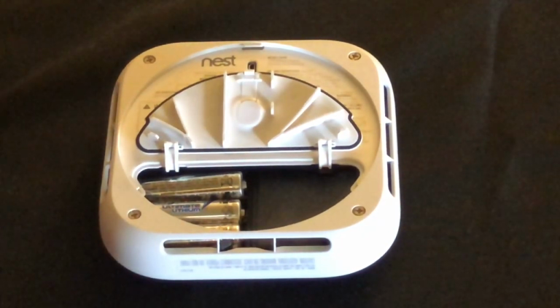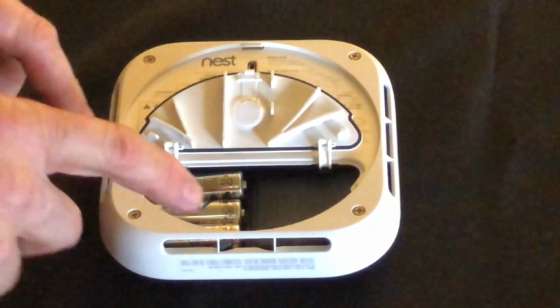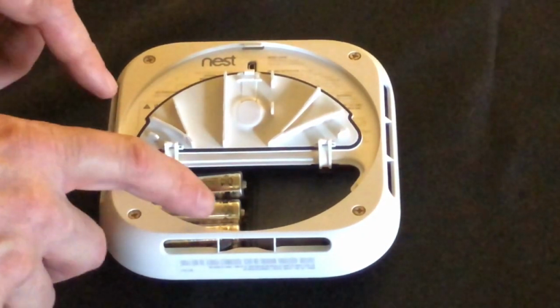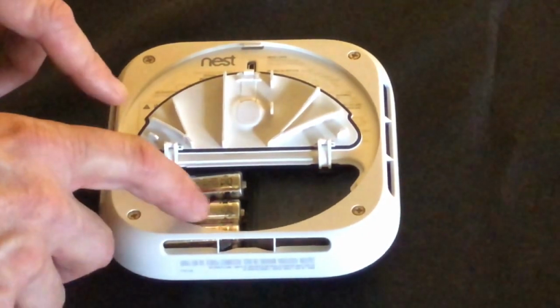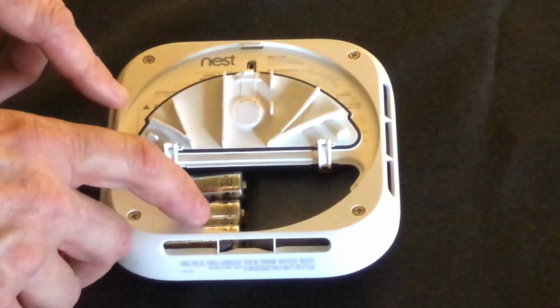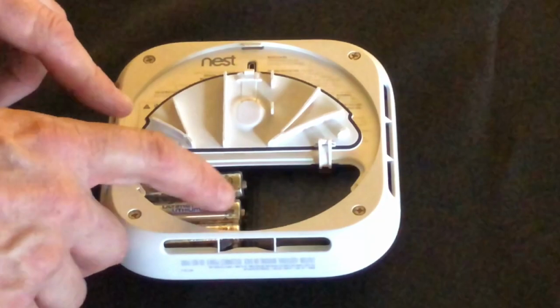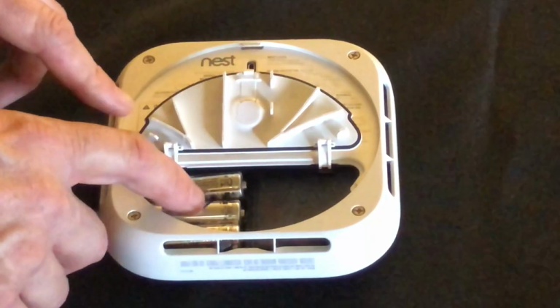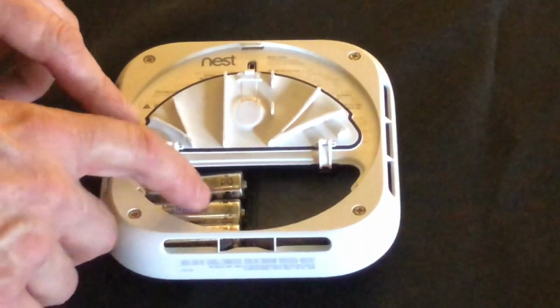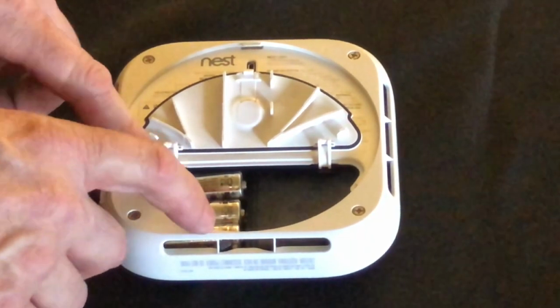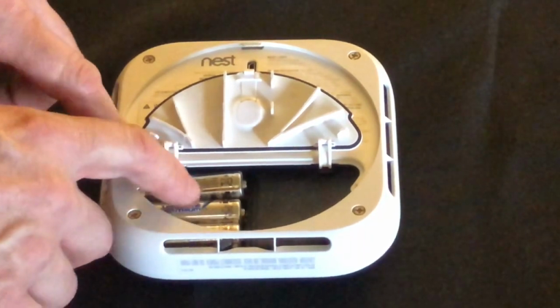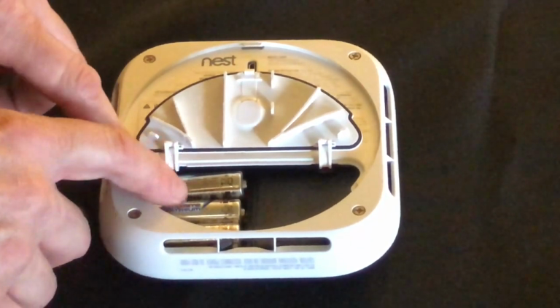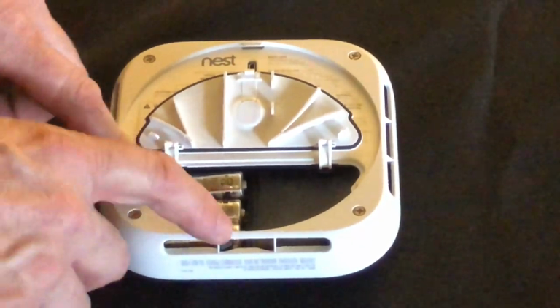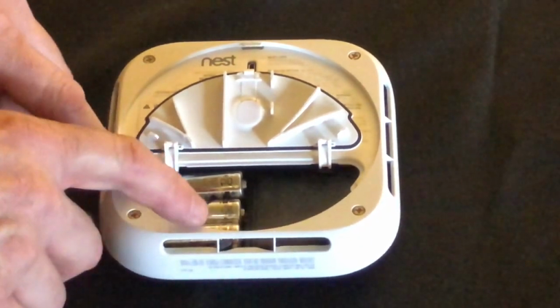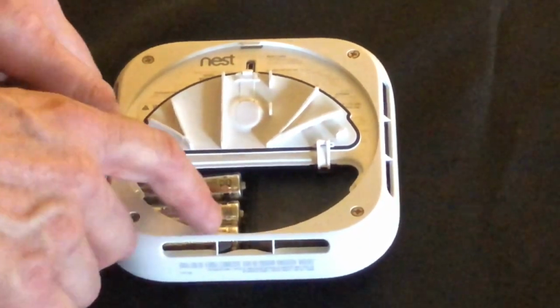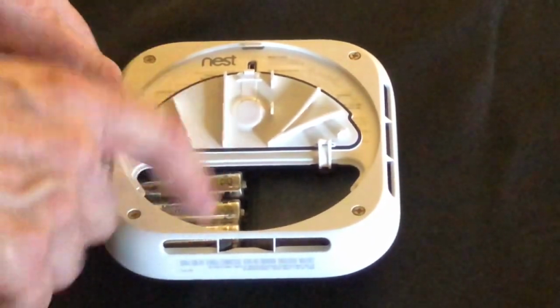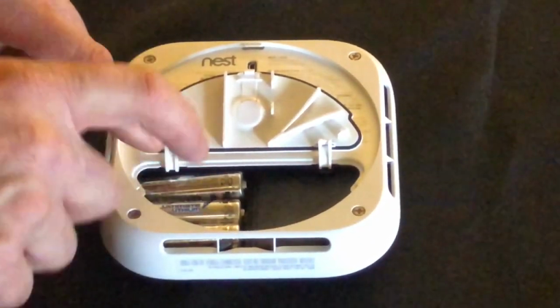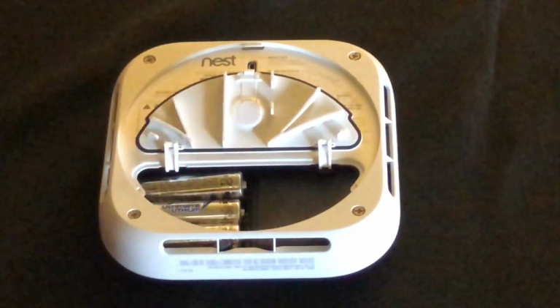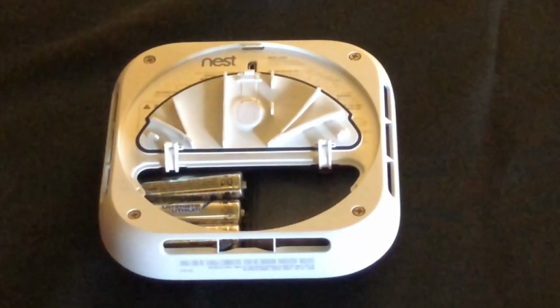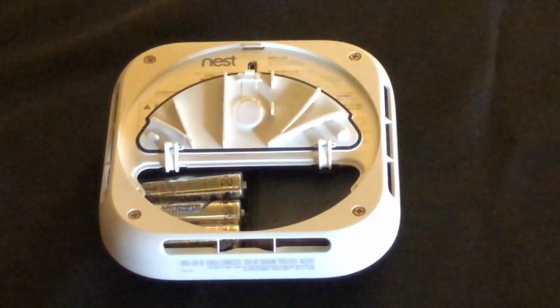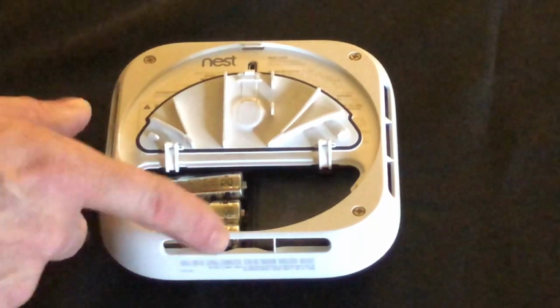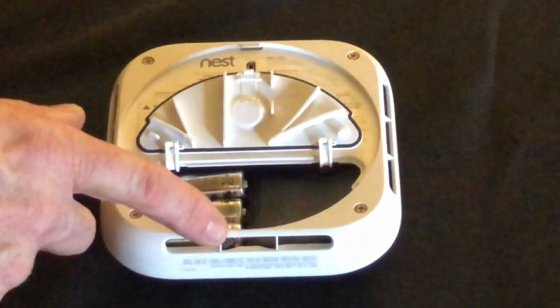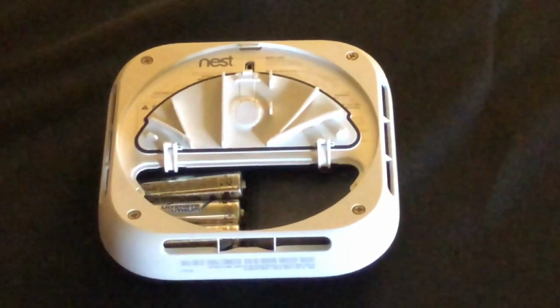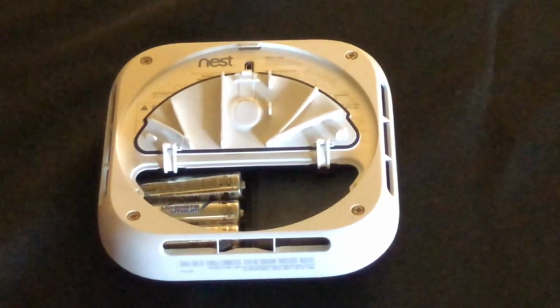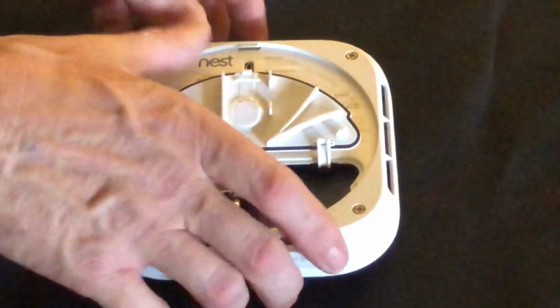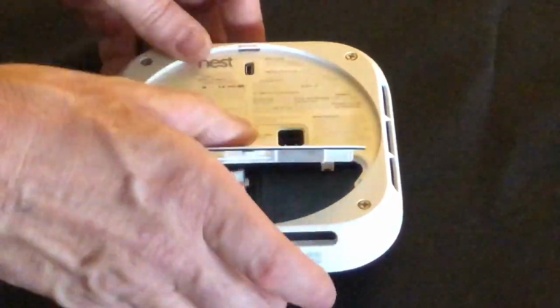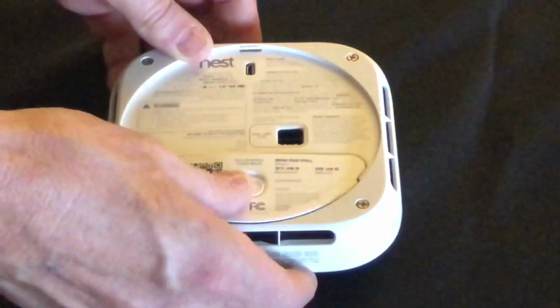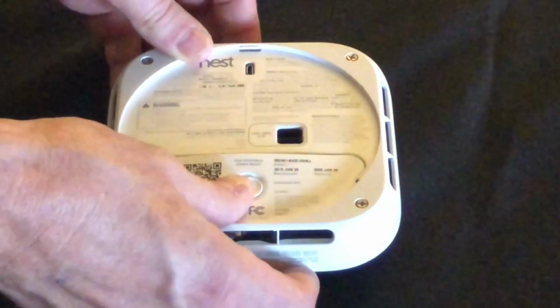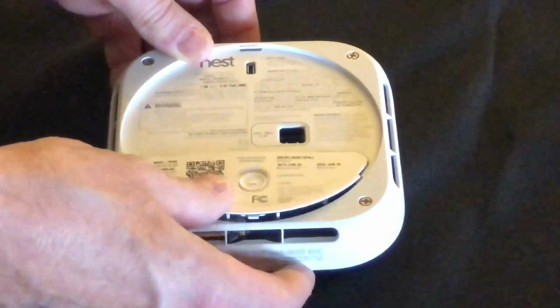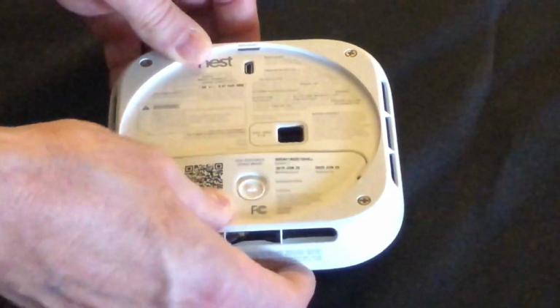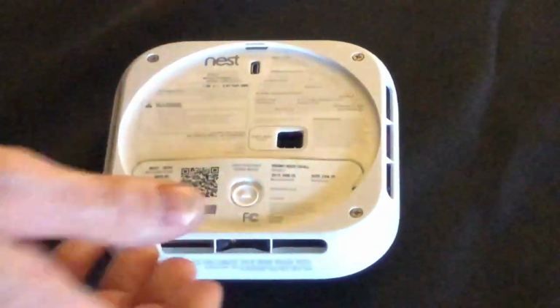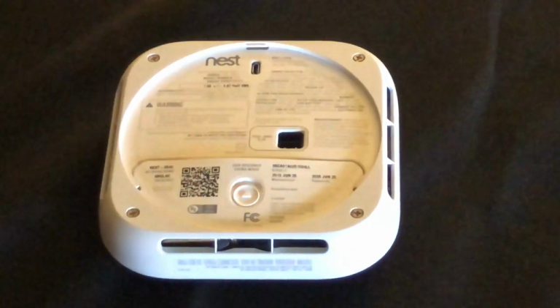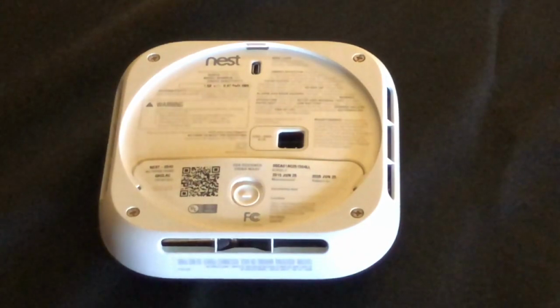I only got it in partly, then I stuck the middle one in, and then I was able to press down on the end one. Then you close the latch and you're ready to go.